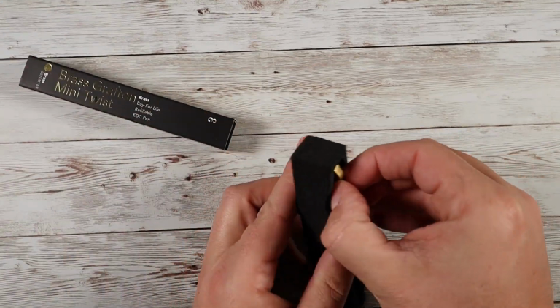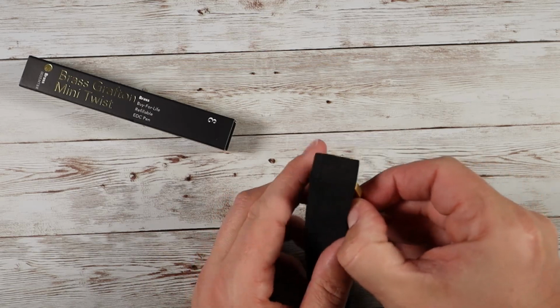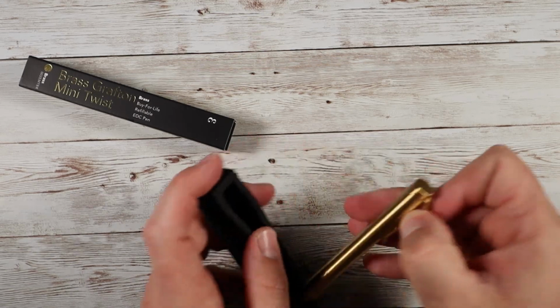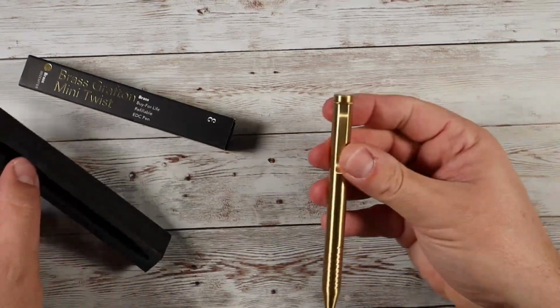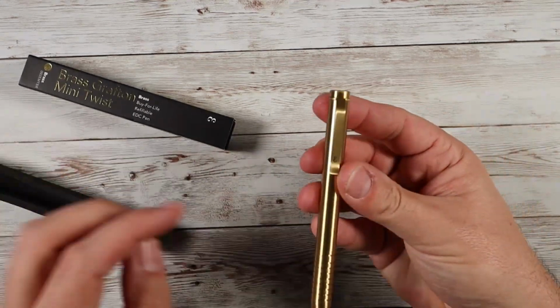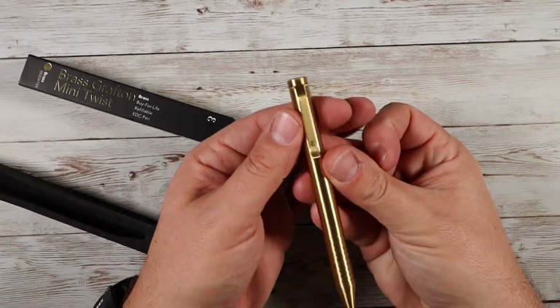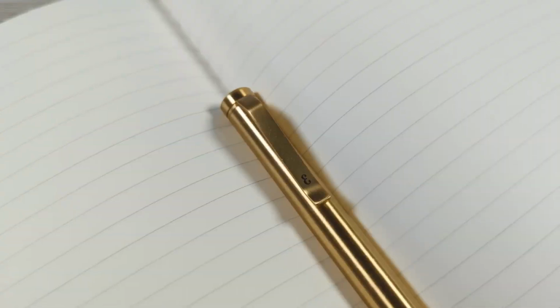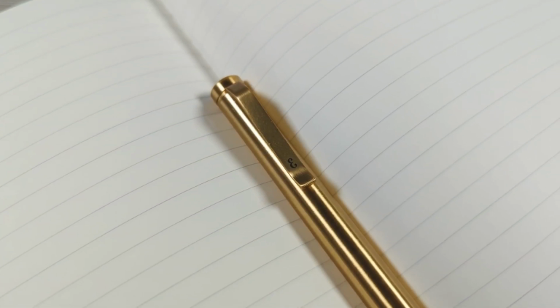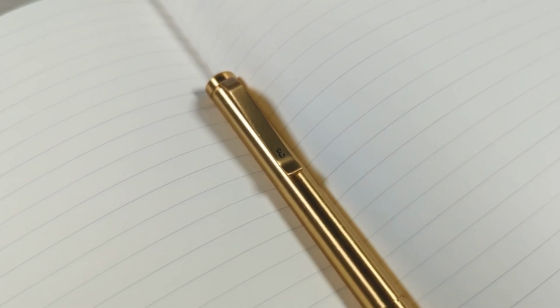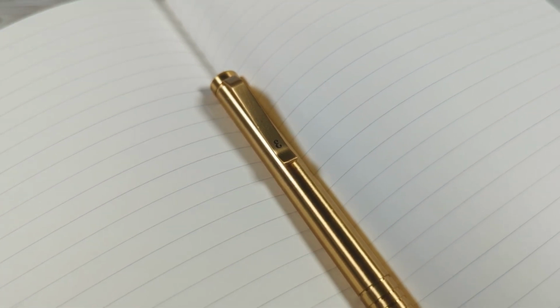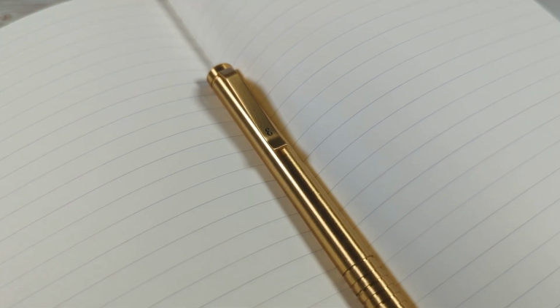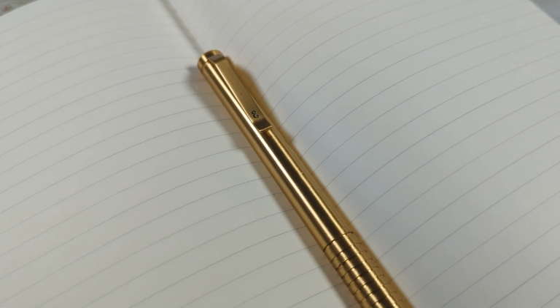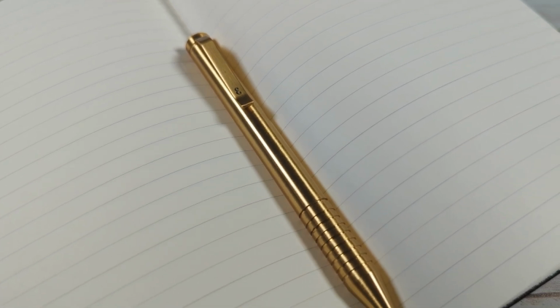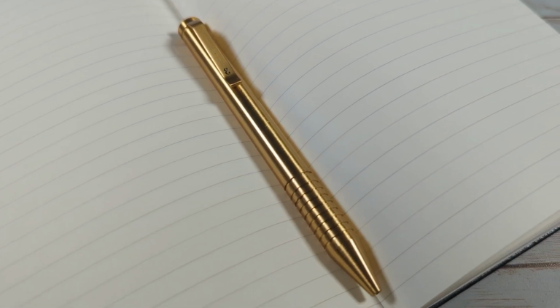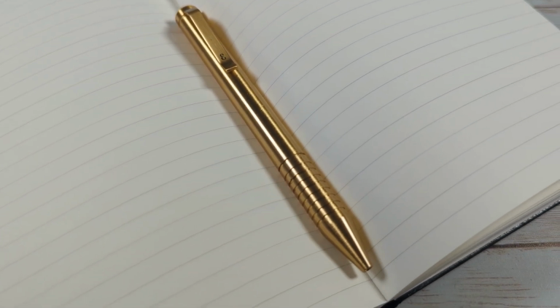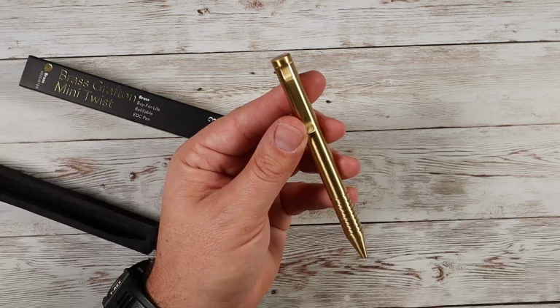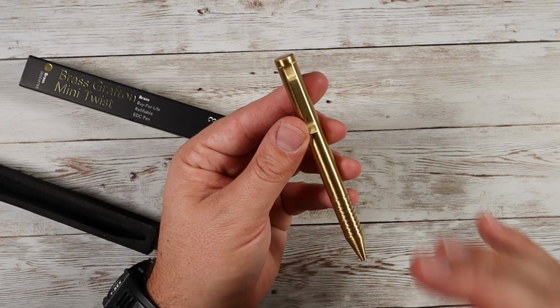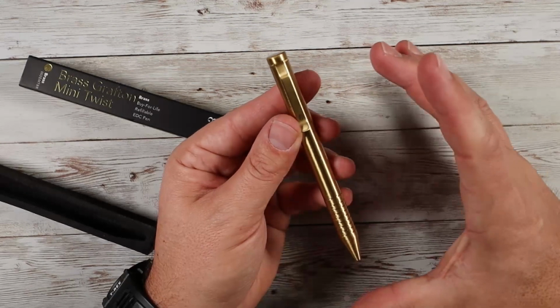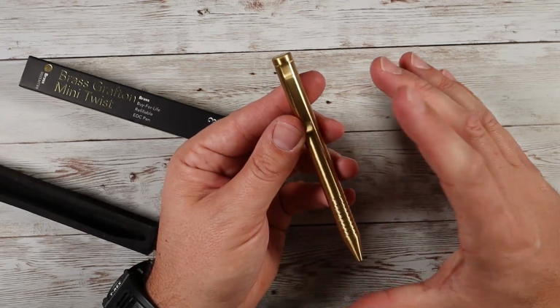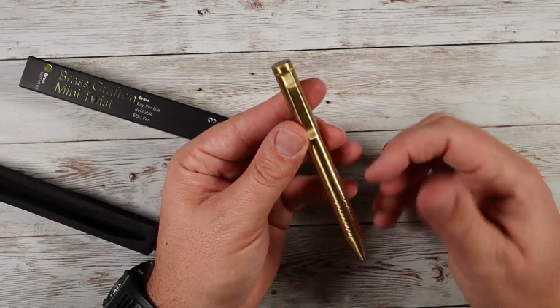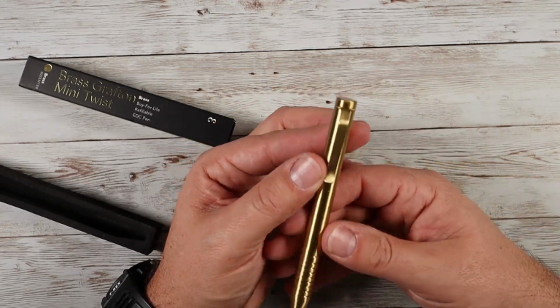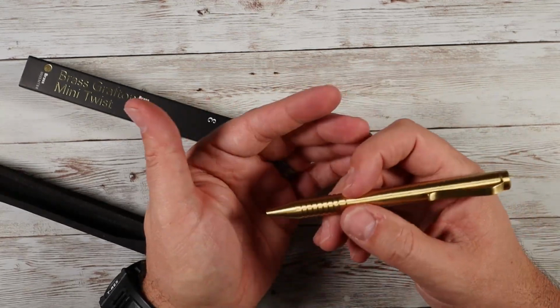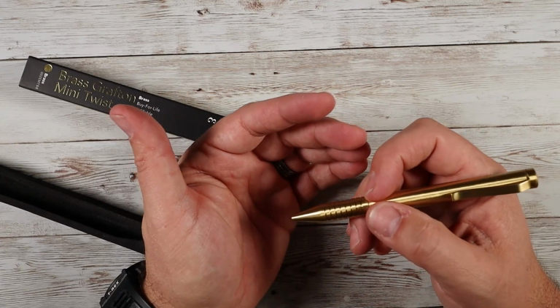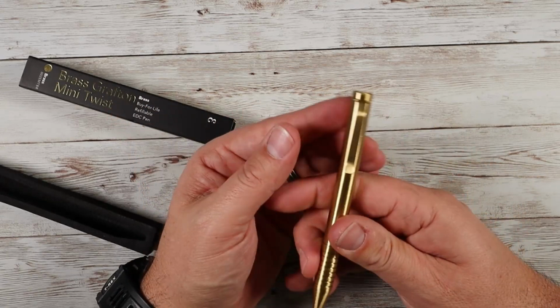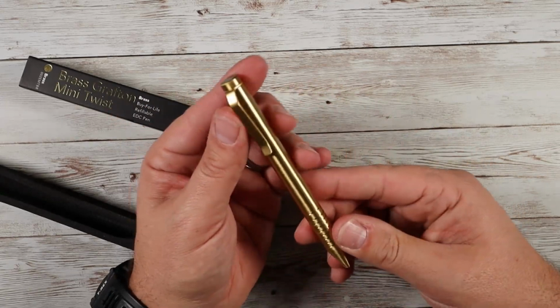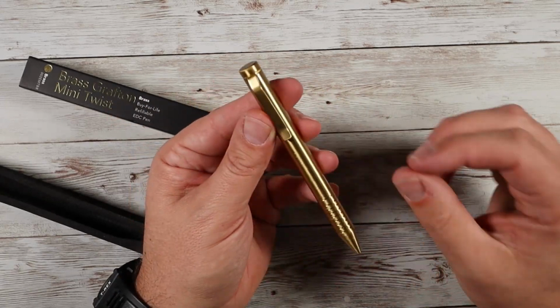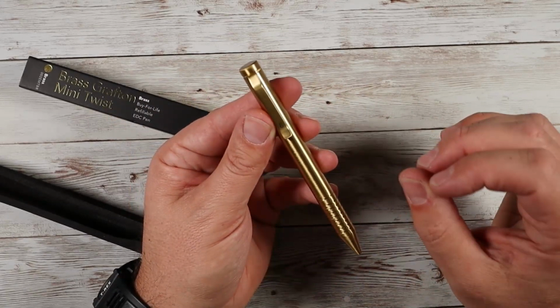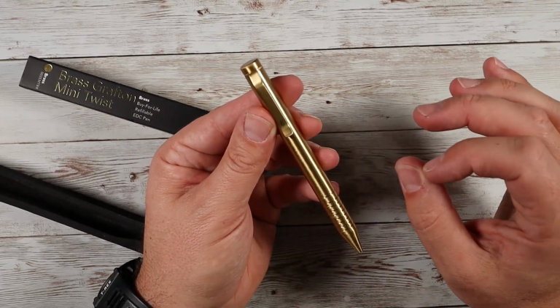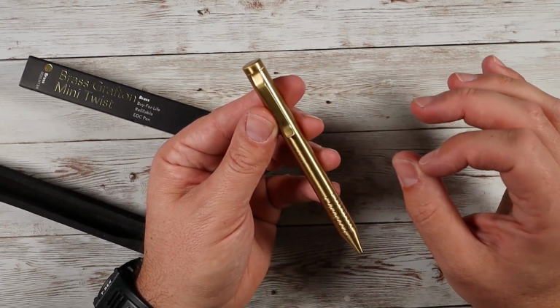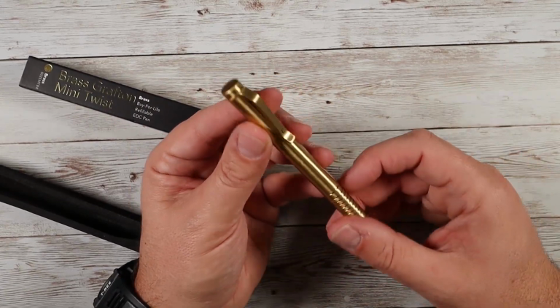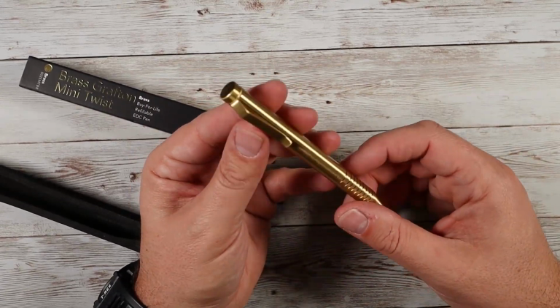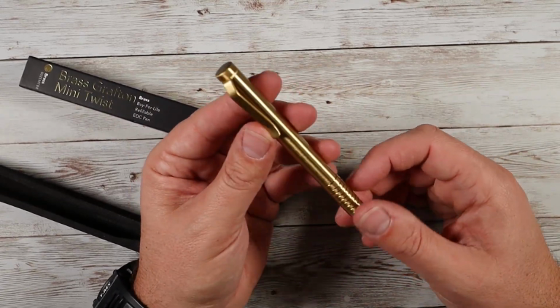This thing is absolutely gorgeous — an amazing looking pen, very high quality, fully machined. This one is called a Mini Twist Pen because it comes in at 4.9 inches in length, a little bit shorter than your standard pen. It's 0.4 inches in diameter and weighs about one ounce.